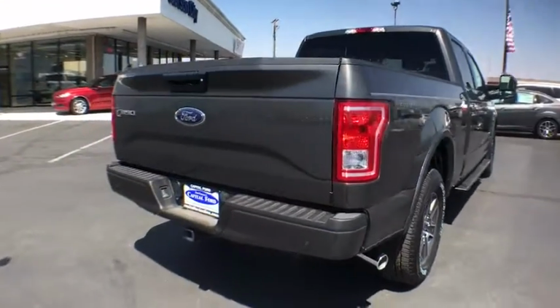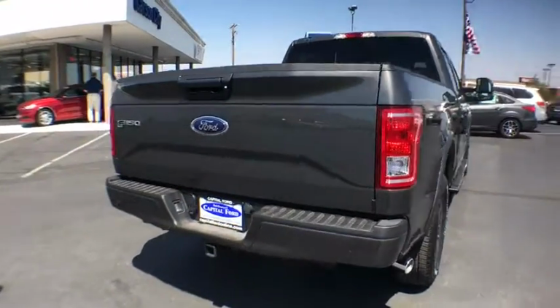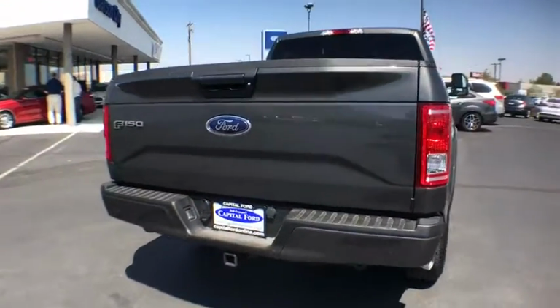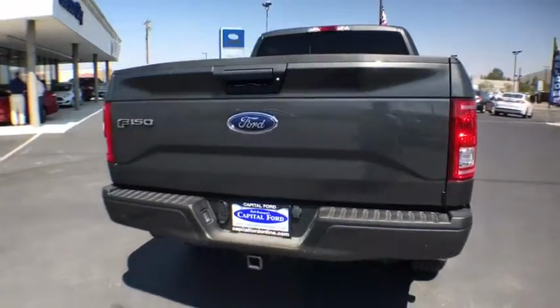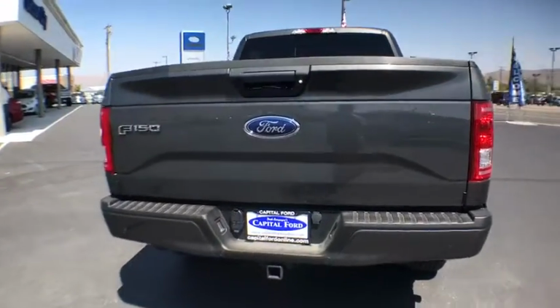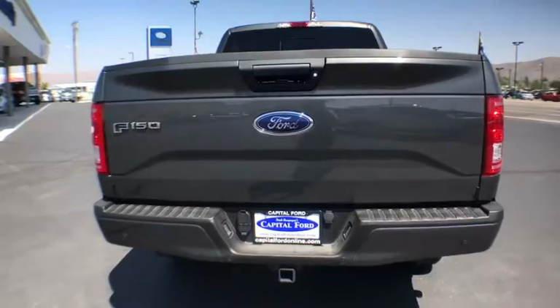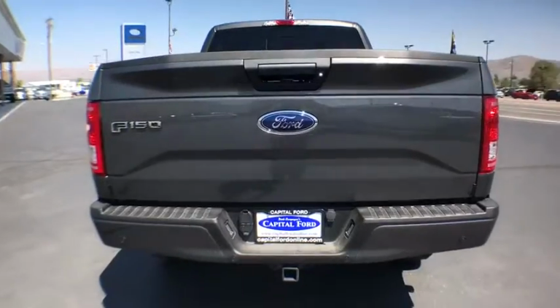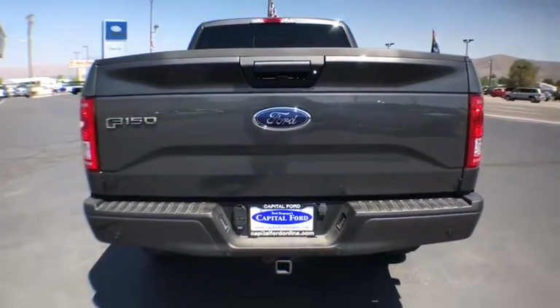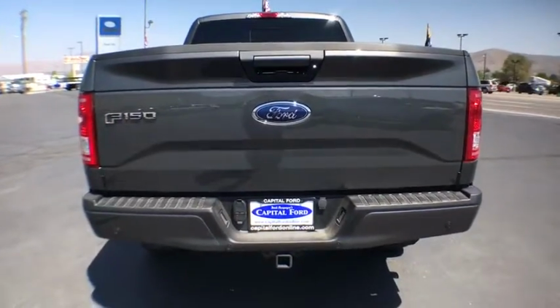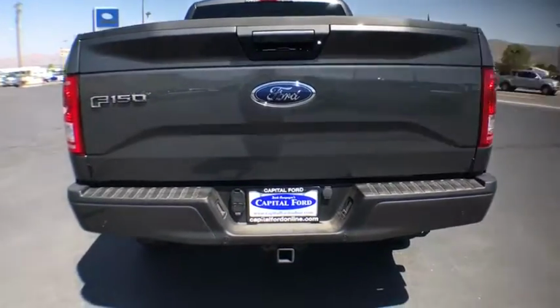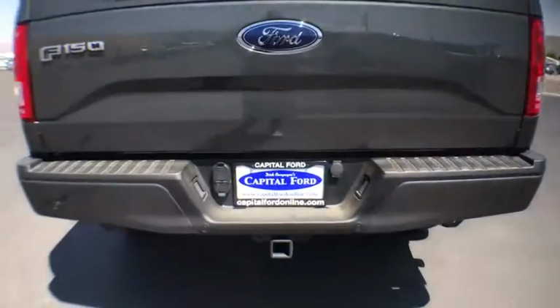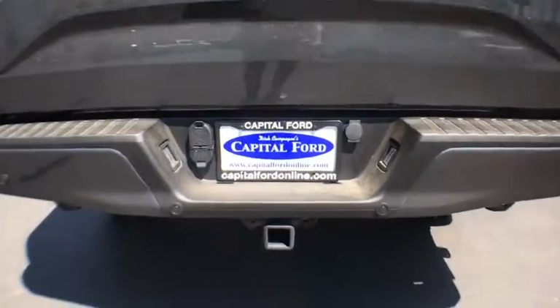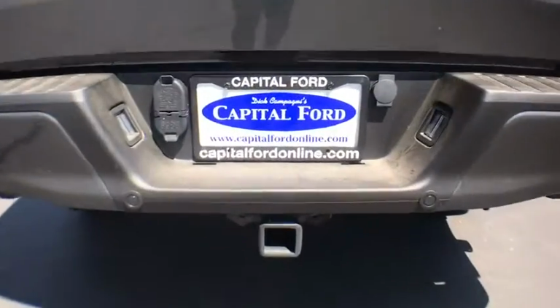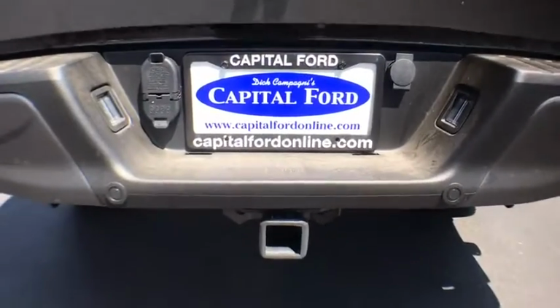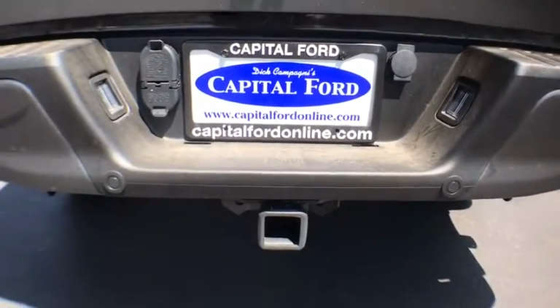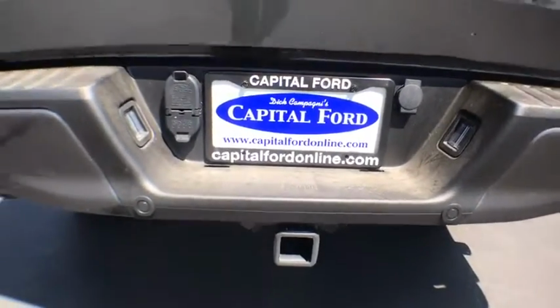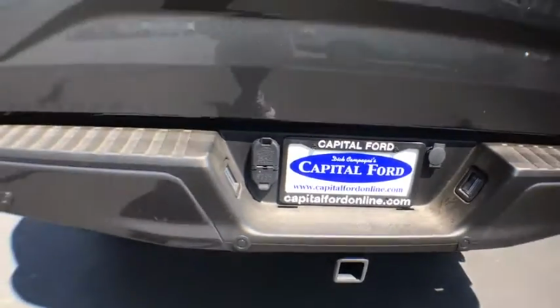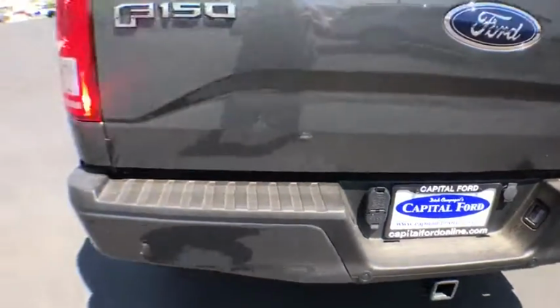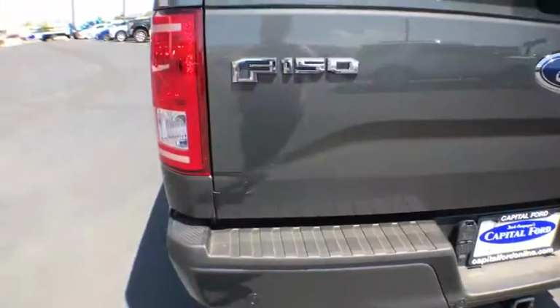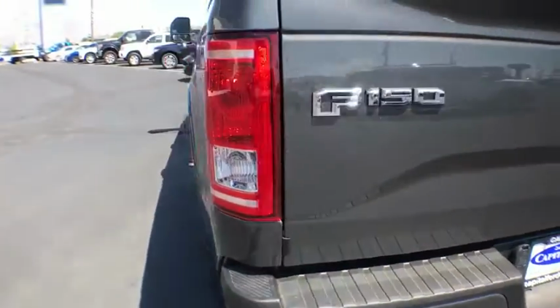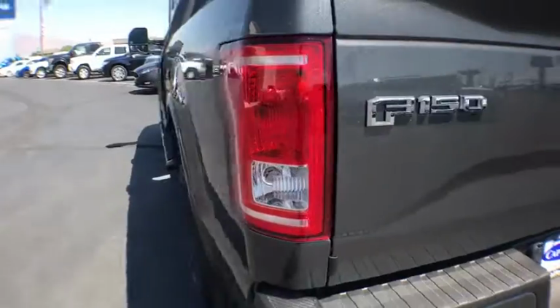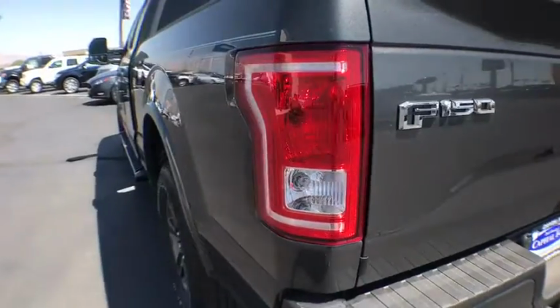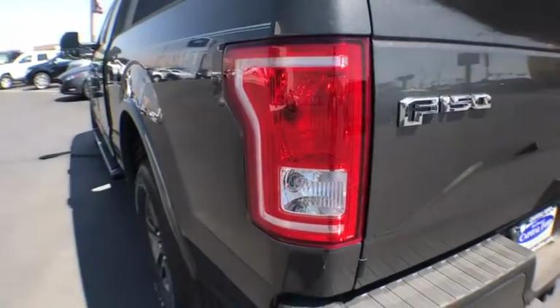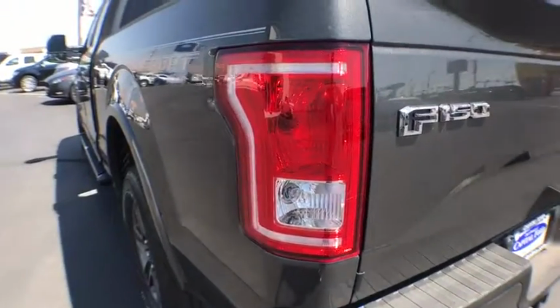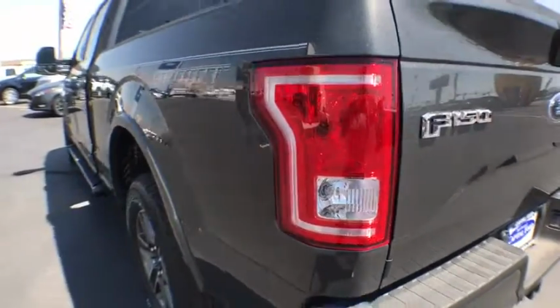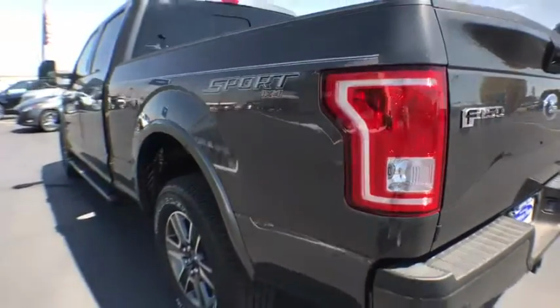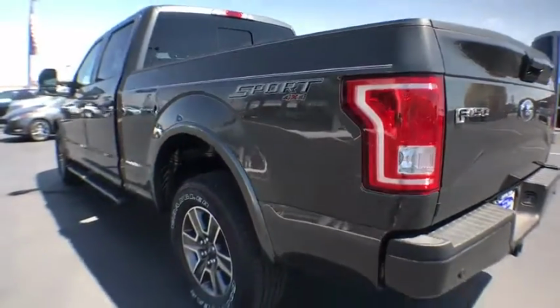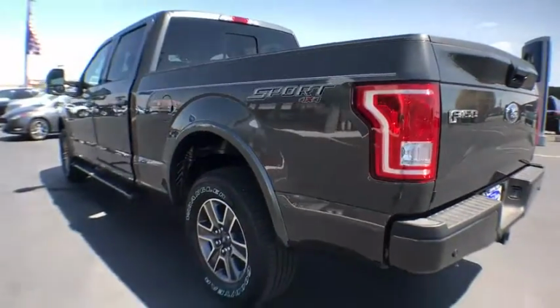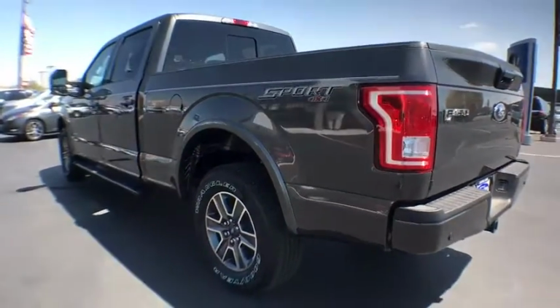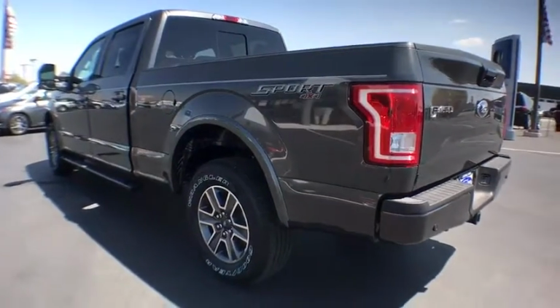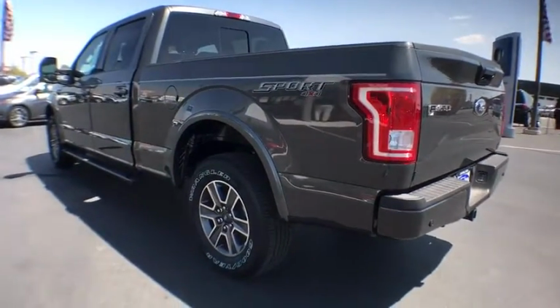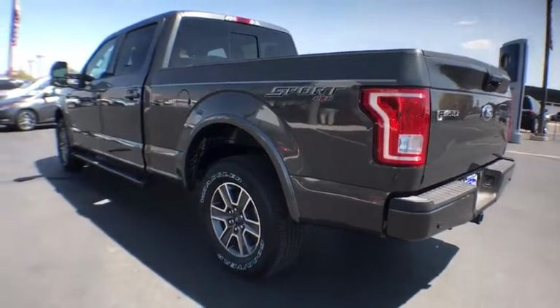Four-wheel drive, floor mats, aluminum wheels, four-wheel disc brakes, AM-FM stereo radio, fog lamps, CD player, MP3 player, power door locks, power windows.